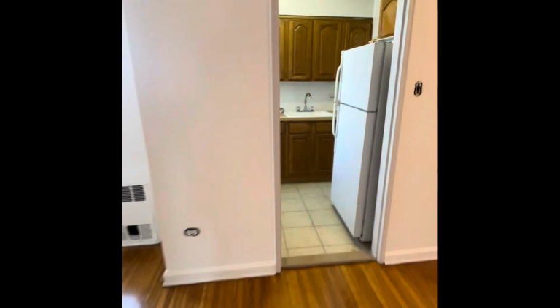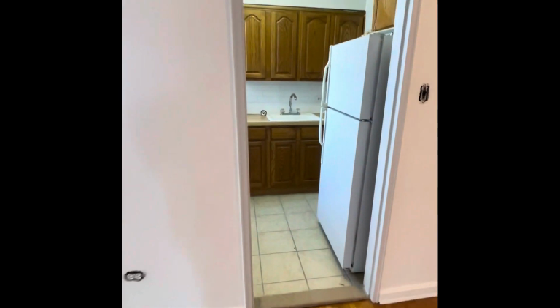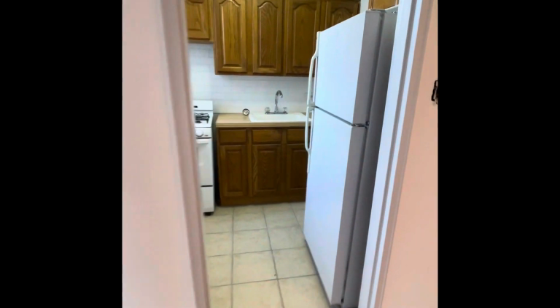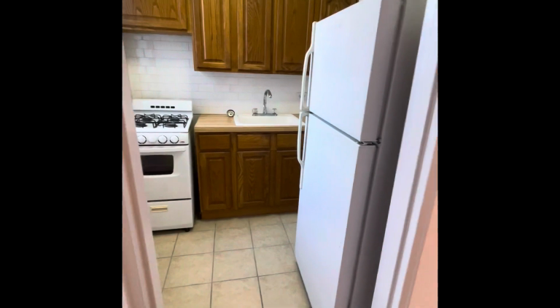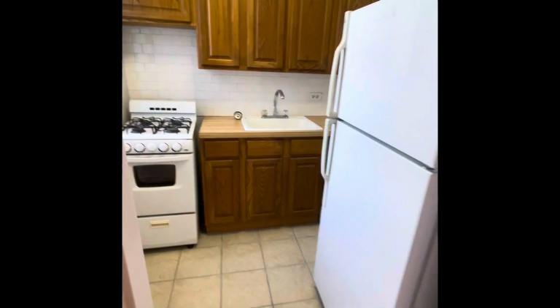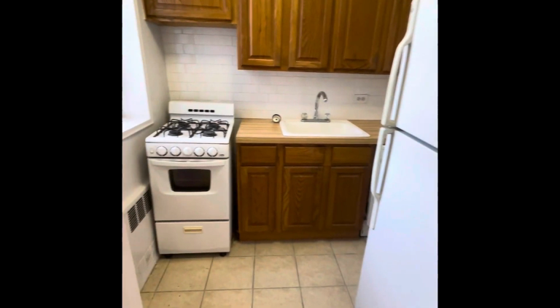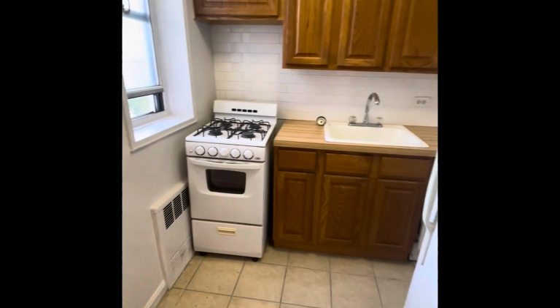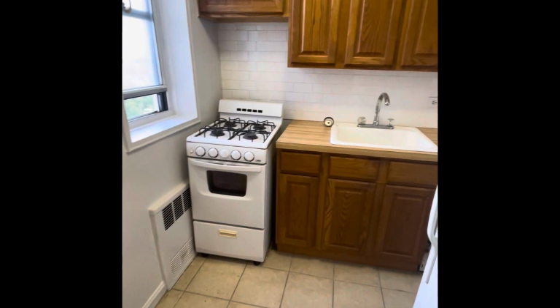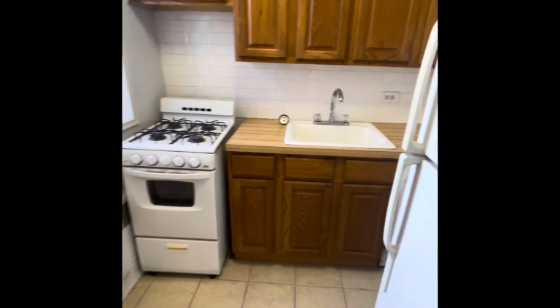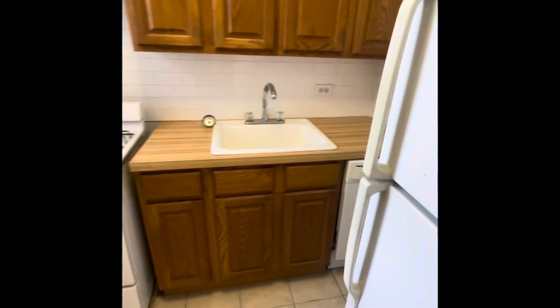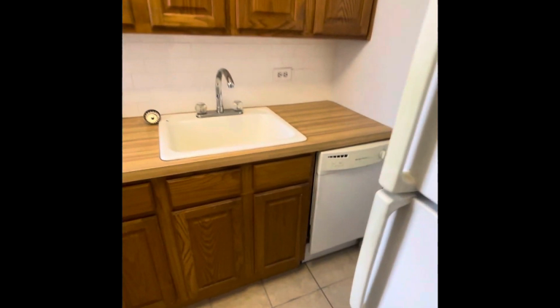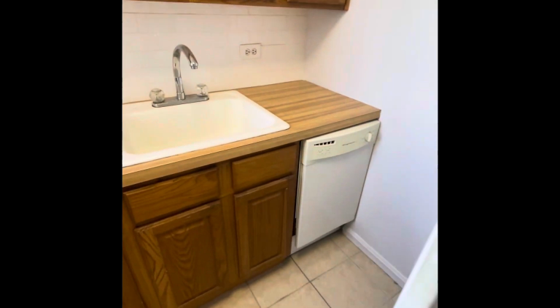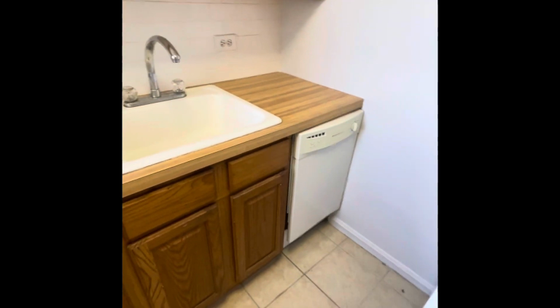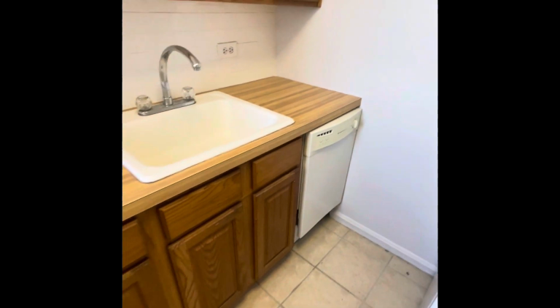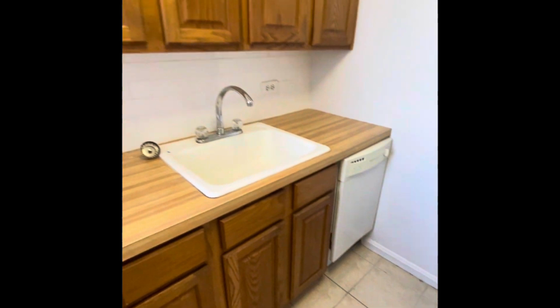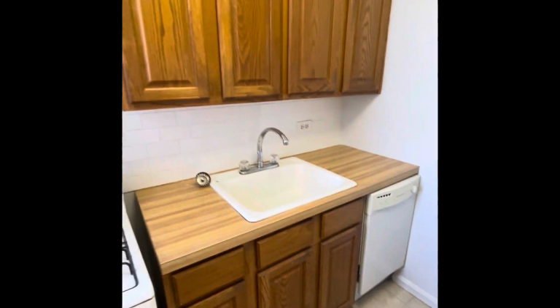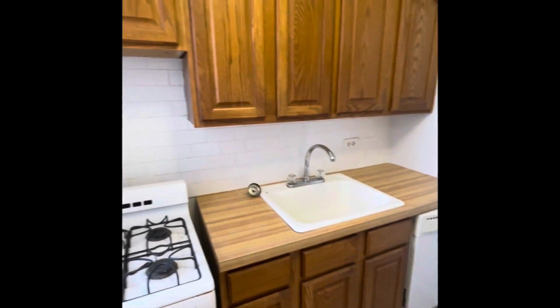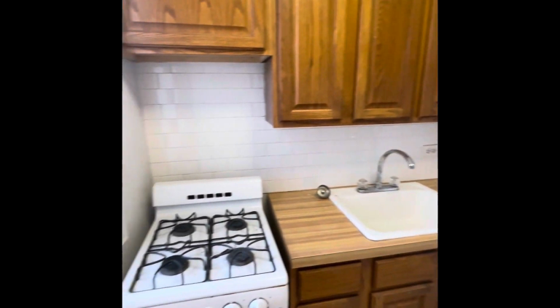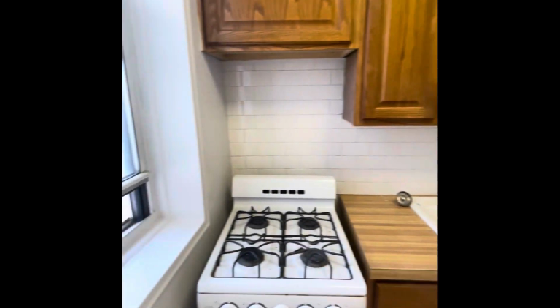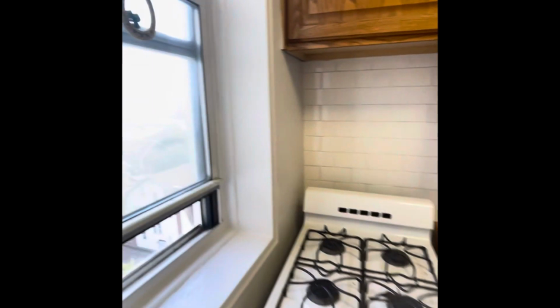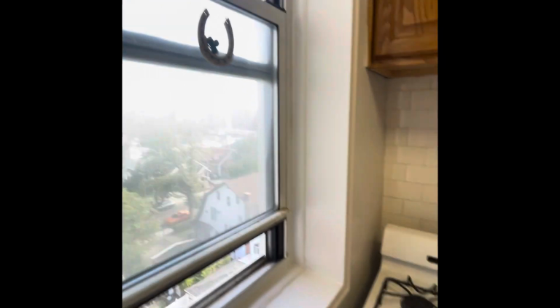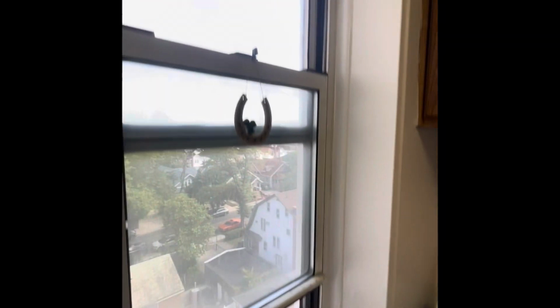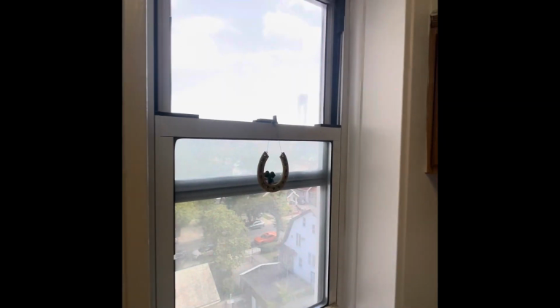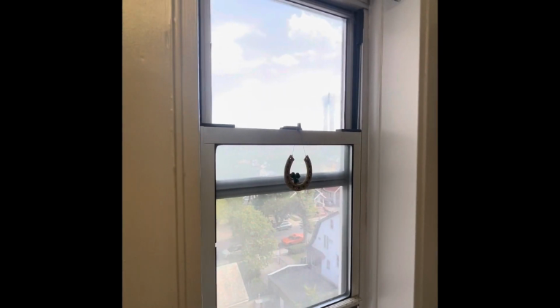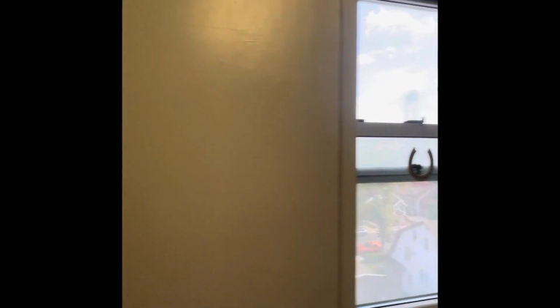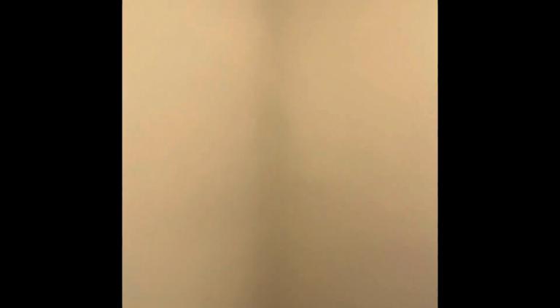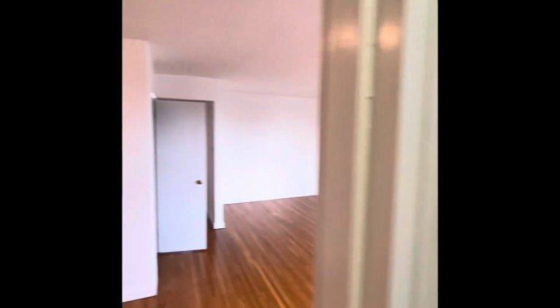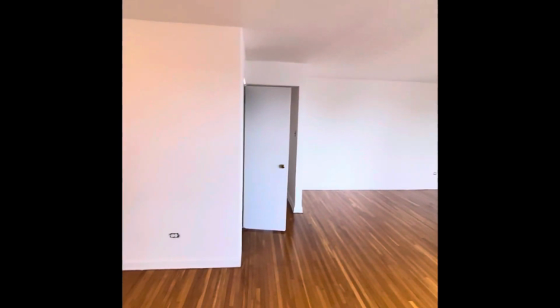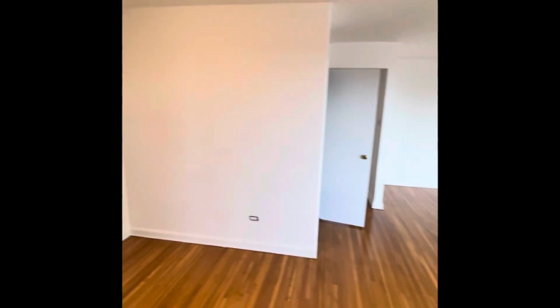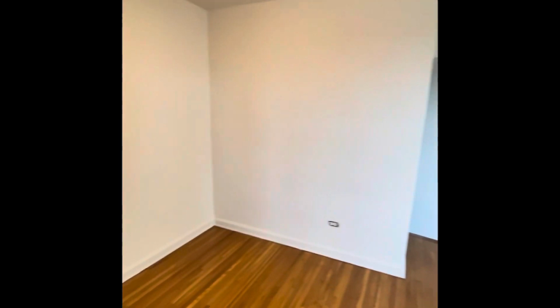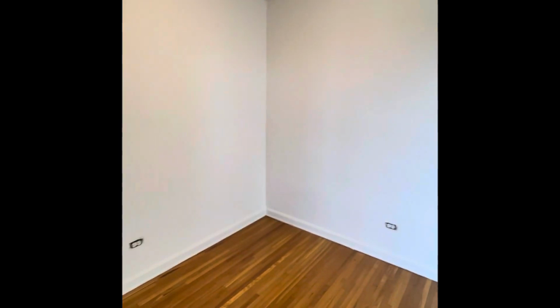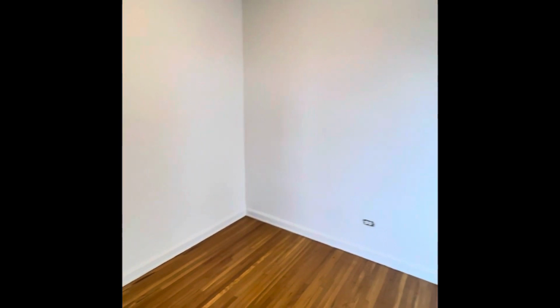This is a great apartment and actually, believe it or not, they have not made some corrections yet to this apartment. So they still need to paint and clean the windows, etc. It's fresh on the market.